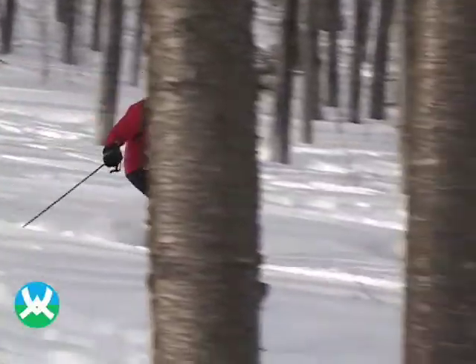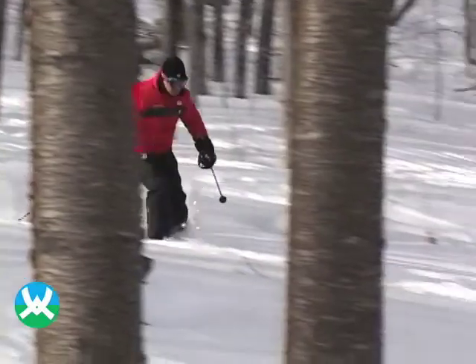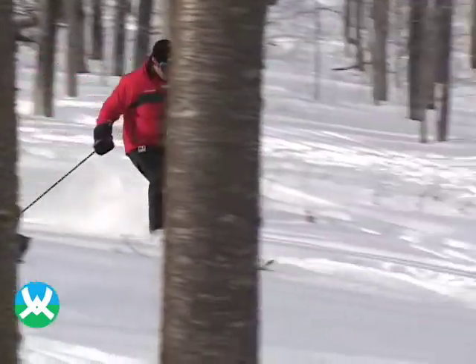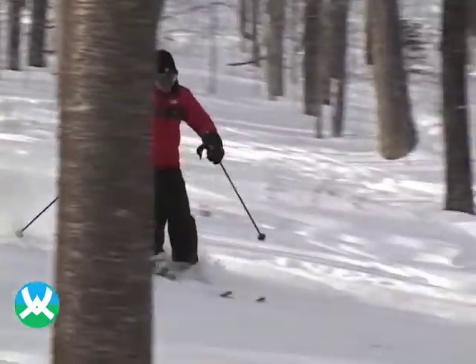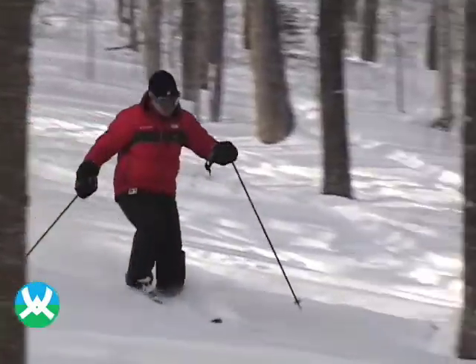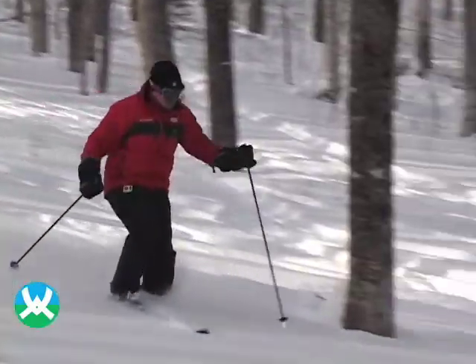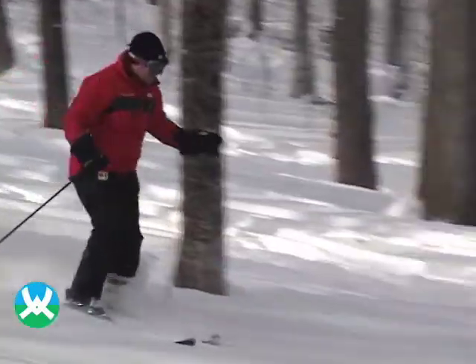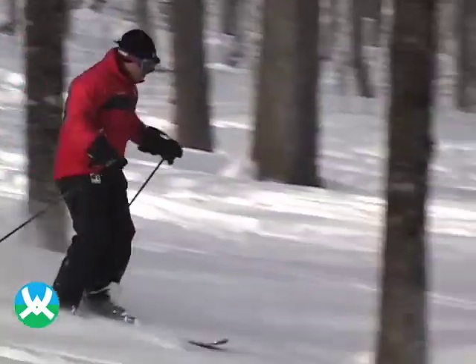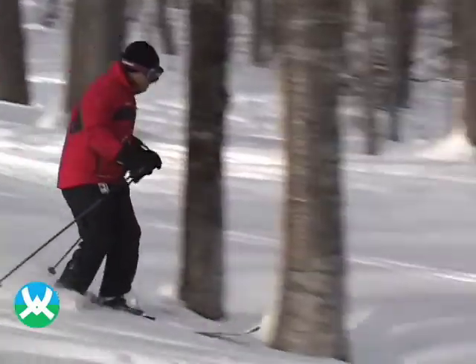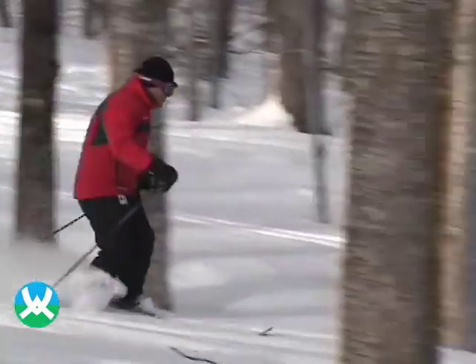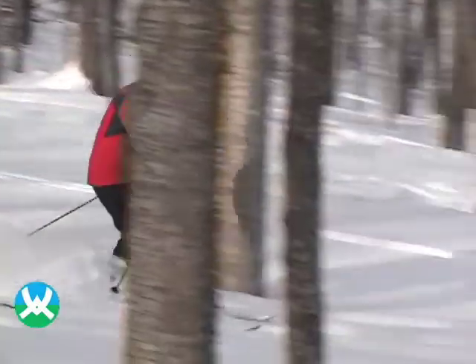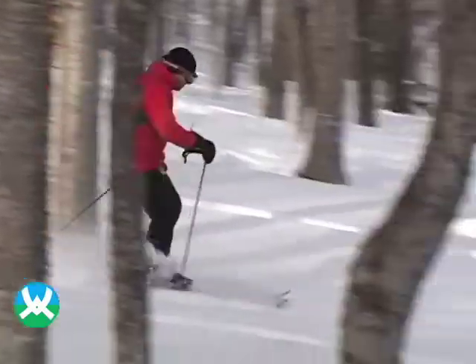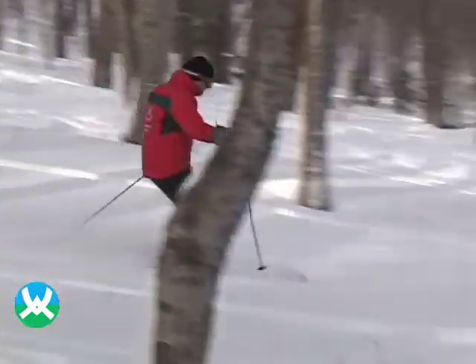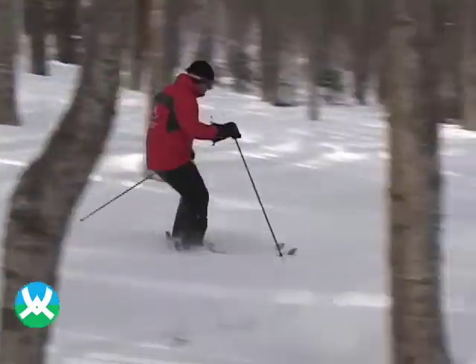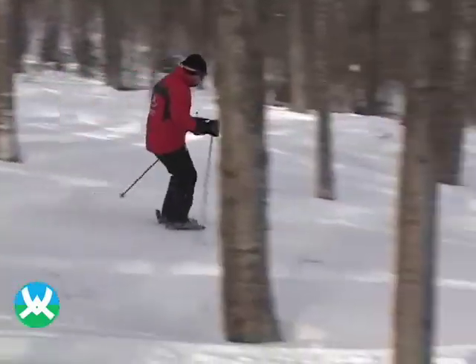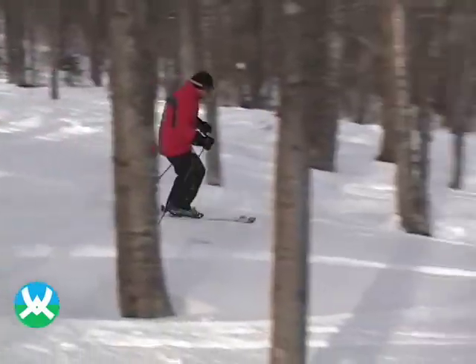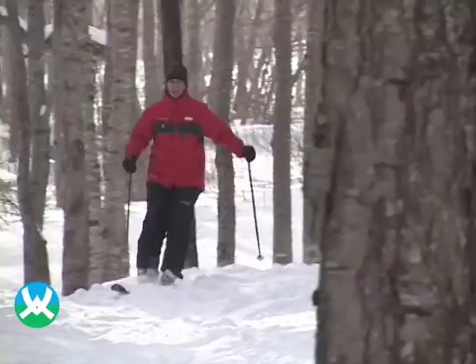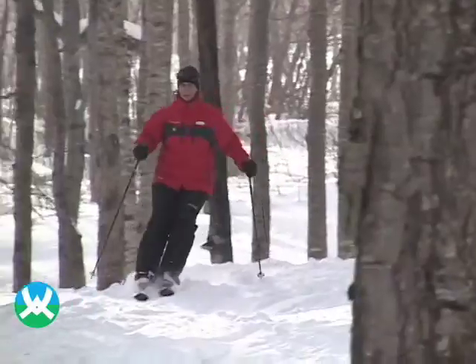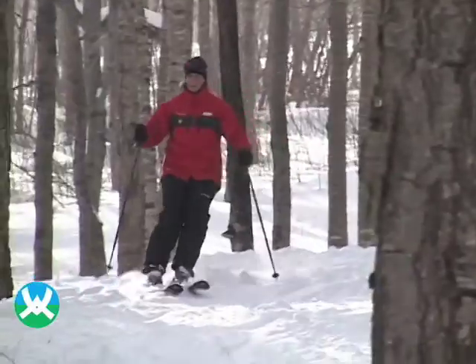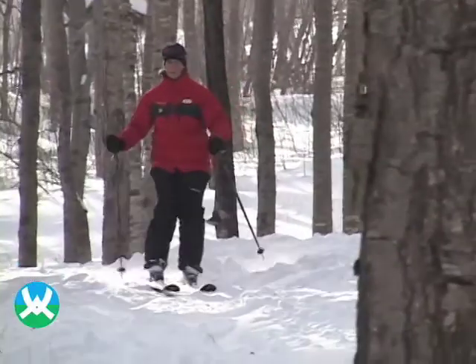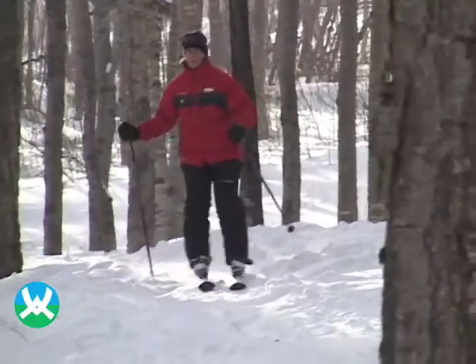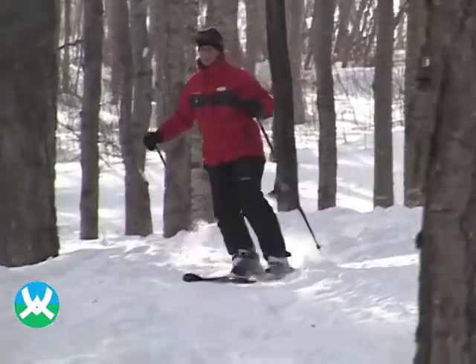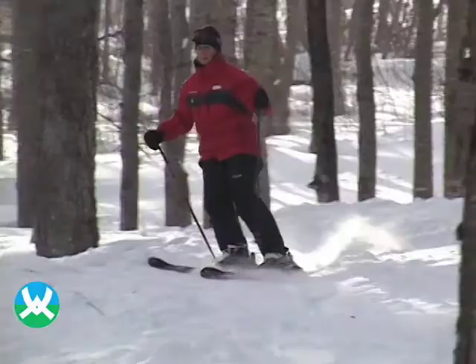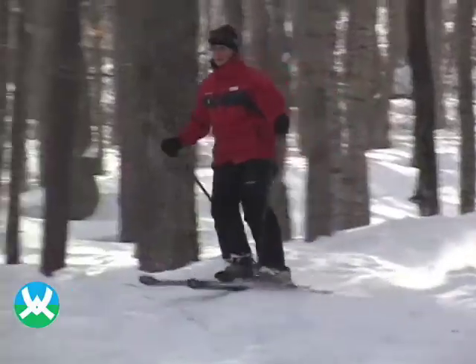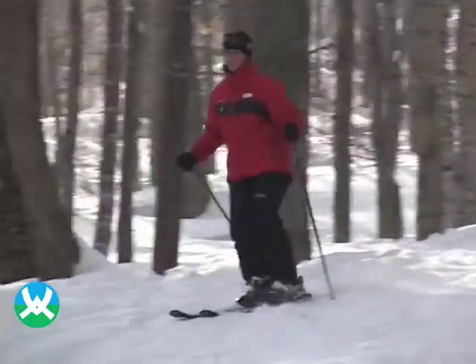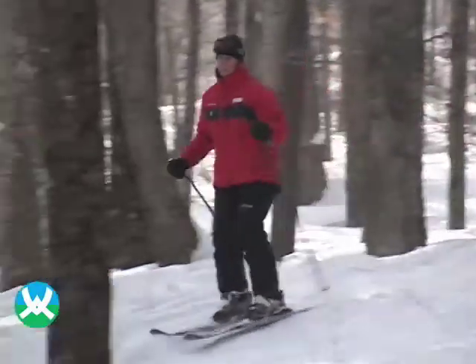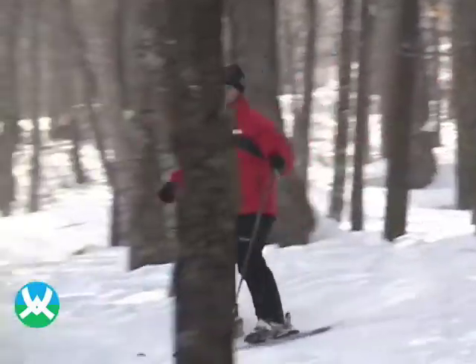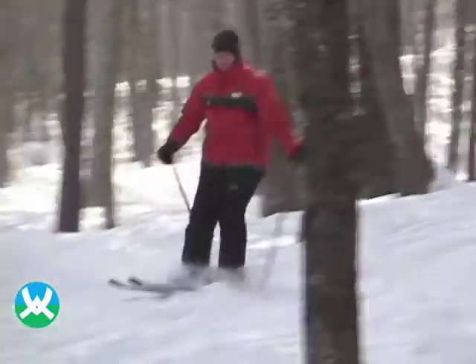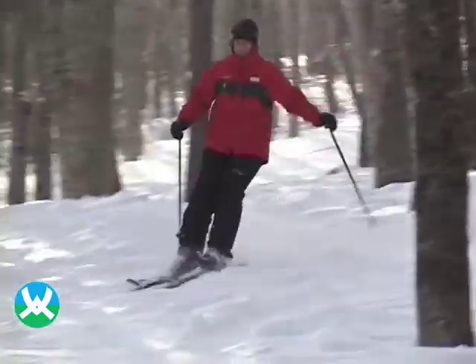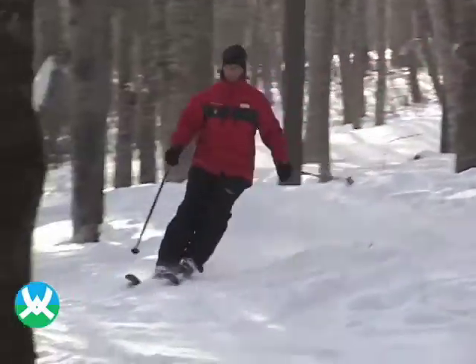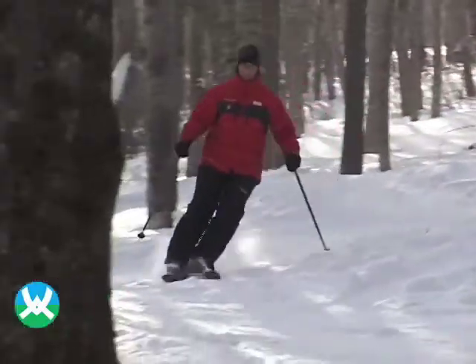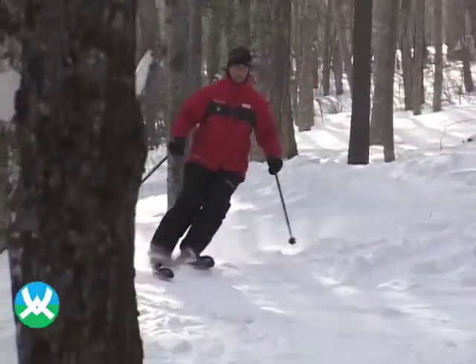Here at Waterville, we have glades for novice, intermediate, and advanced skiers. So before entering the glades, pick one that's the best for your skiing ability.